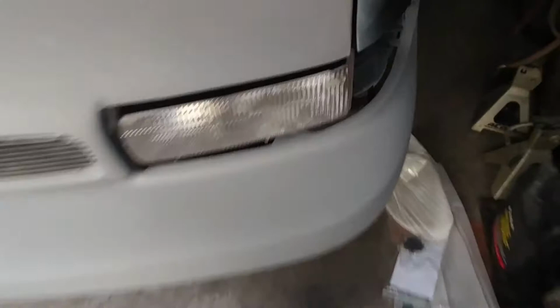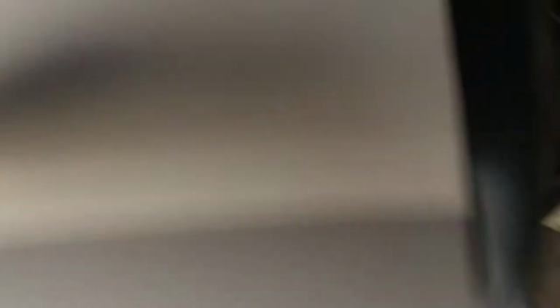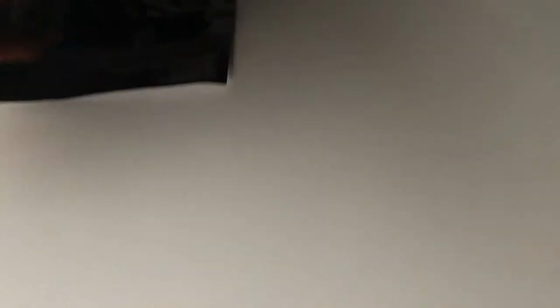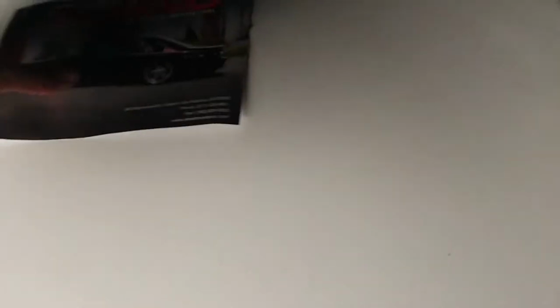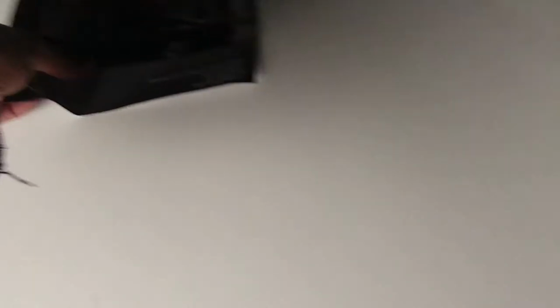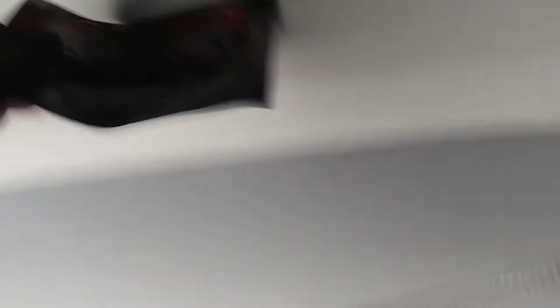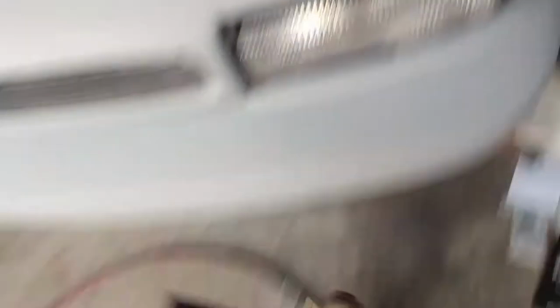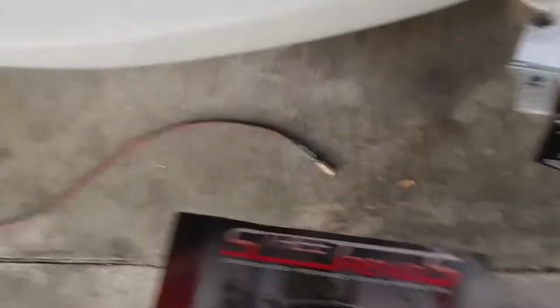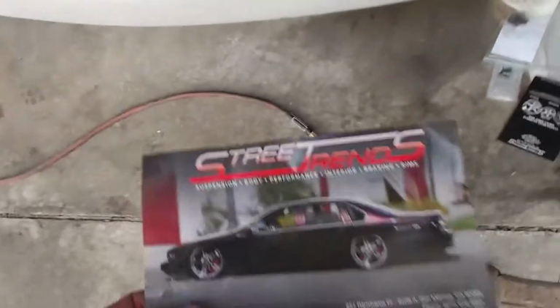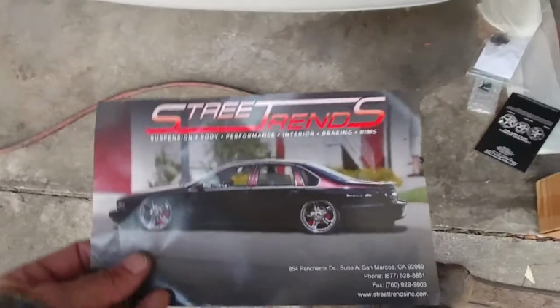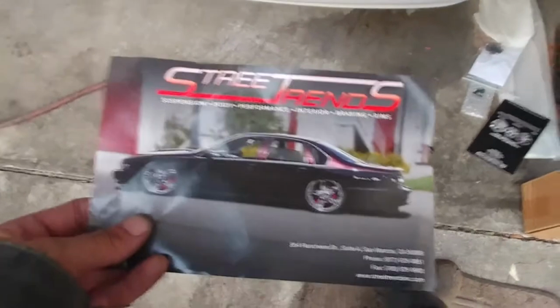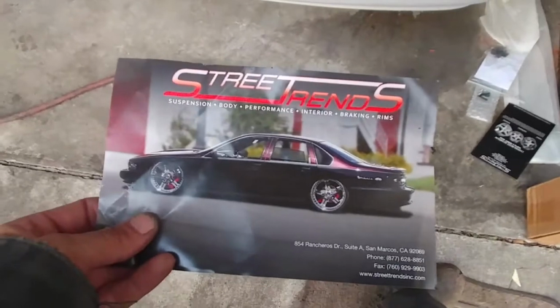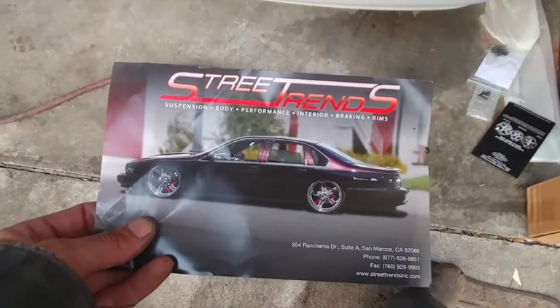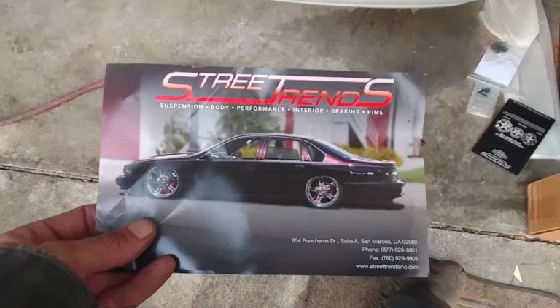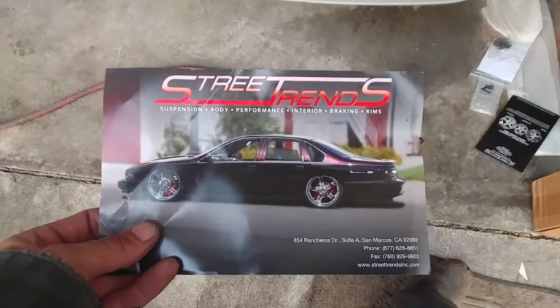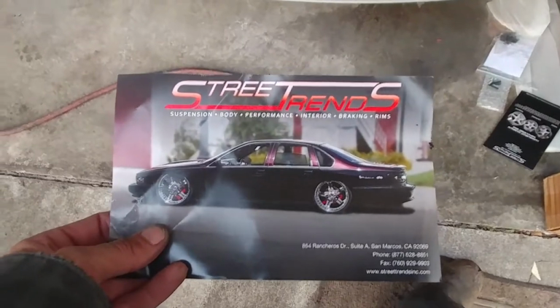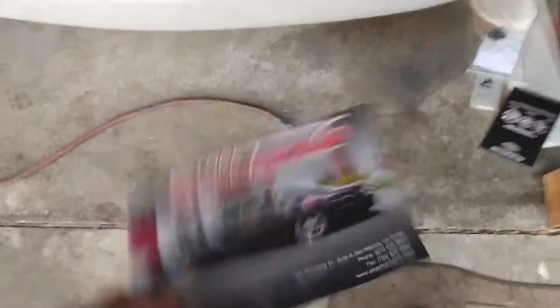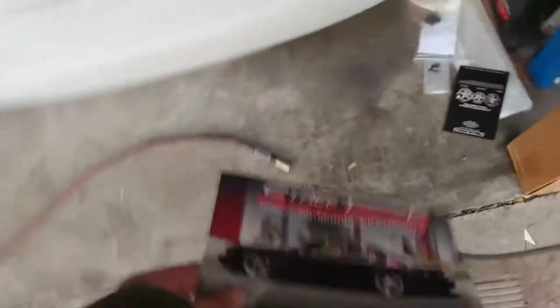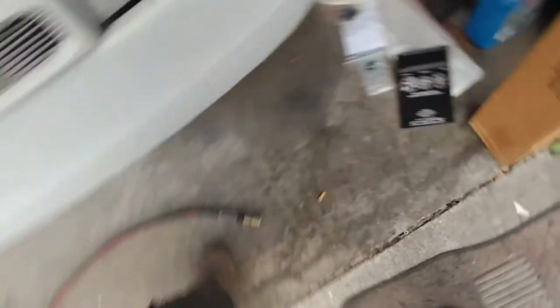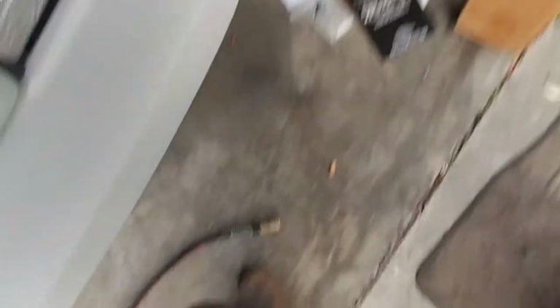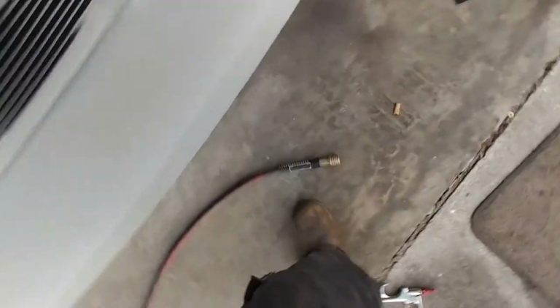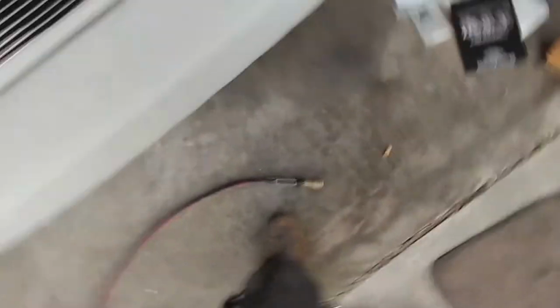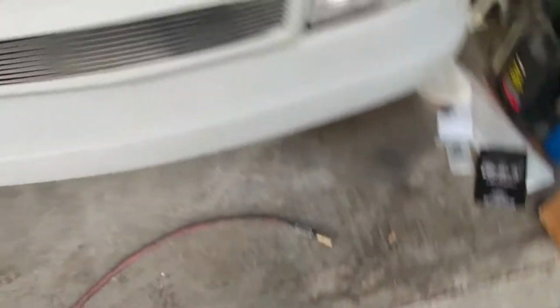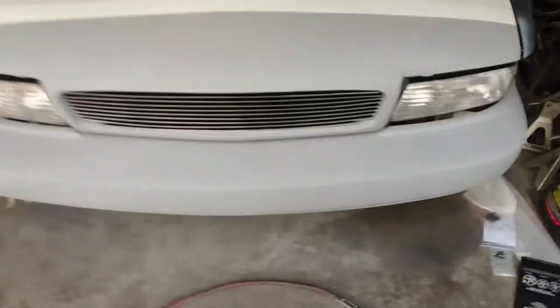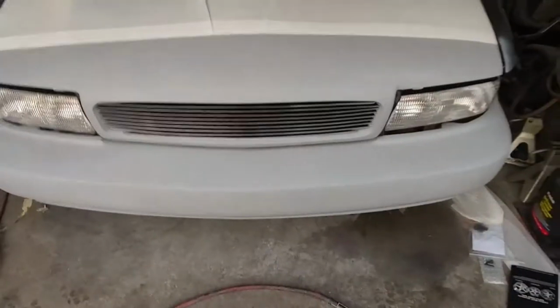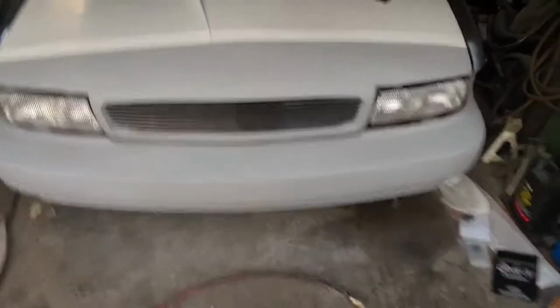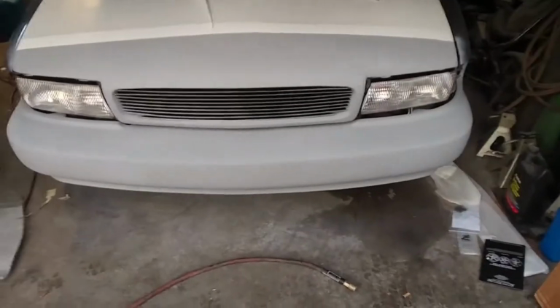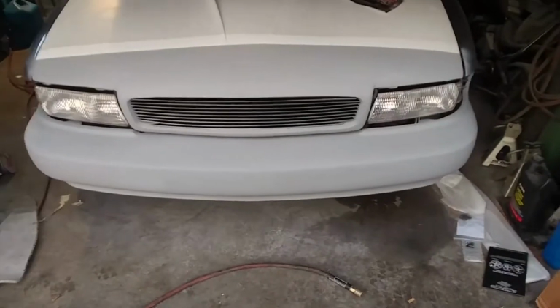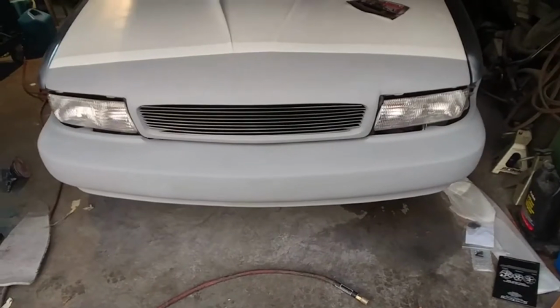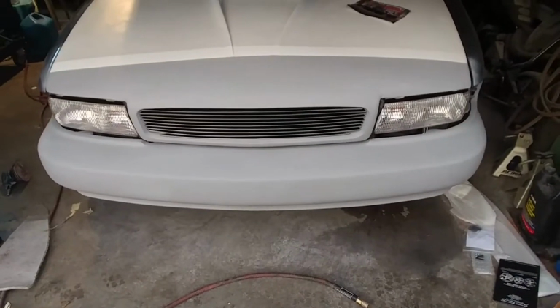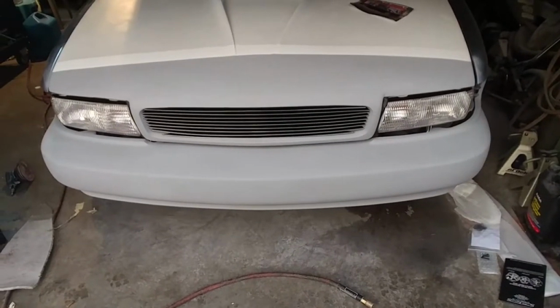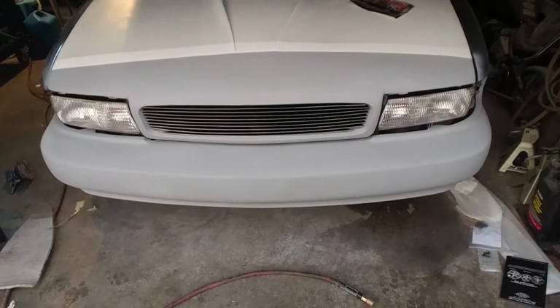A place called Street Trends — they're online, look them up. They got a lot of these pieces for all the aftermarket stuff that you might want to add. Just a quick little video on the finished product.